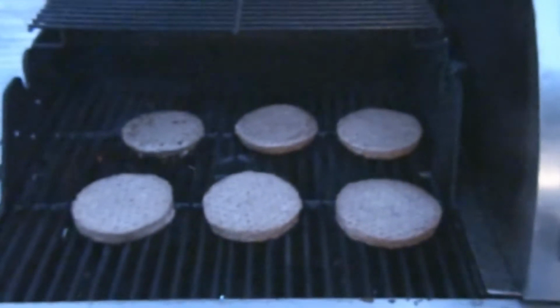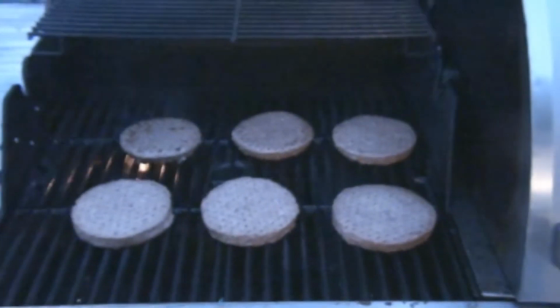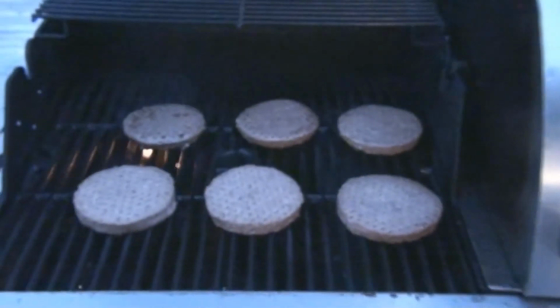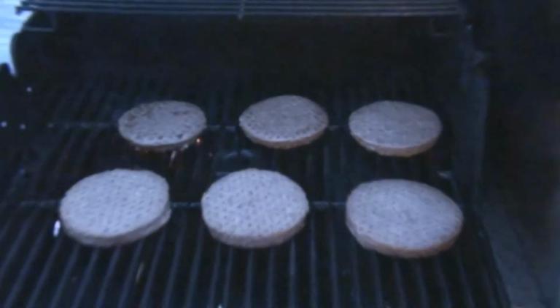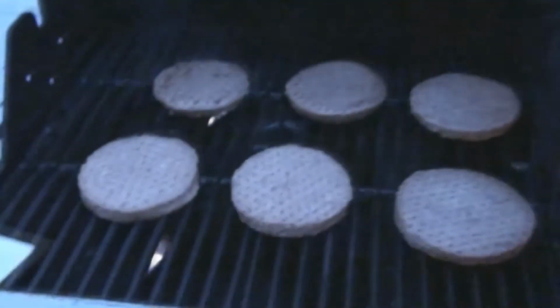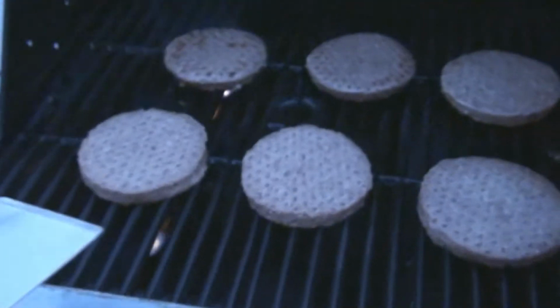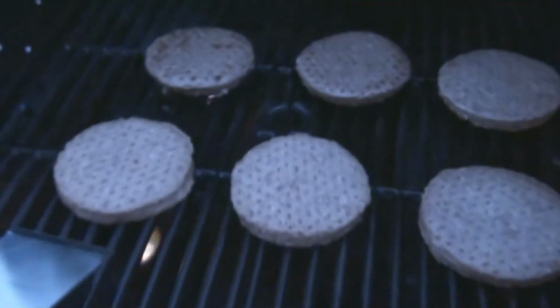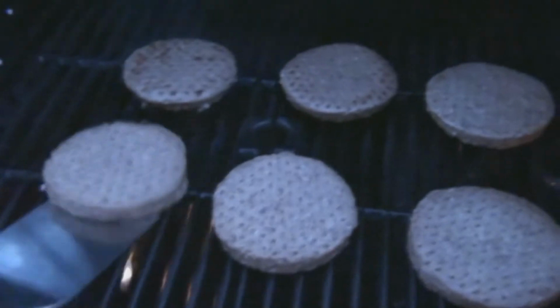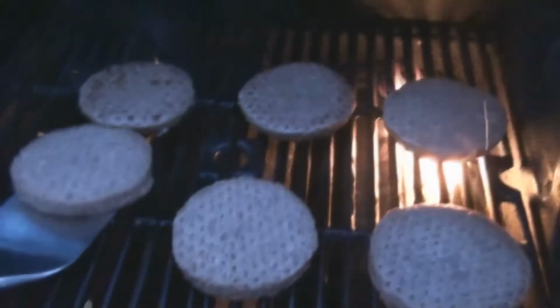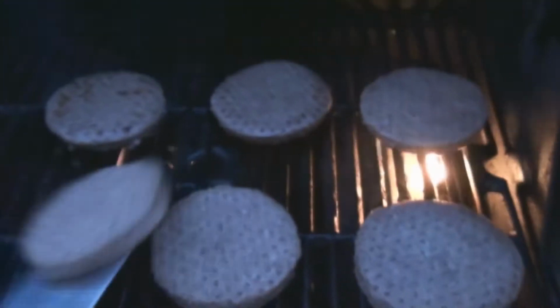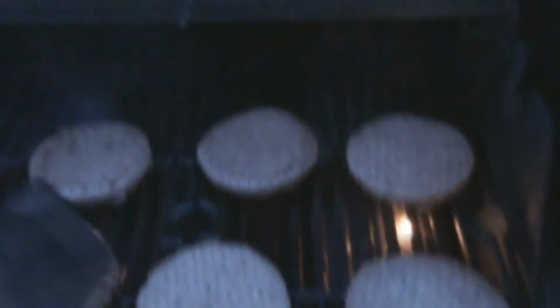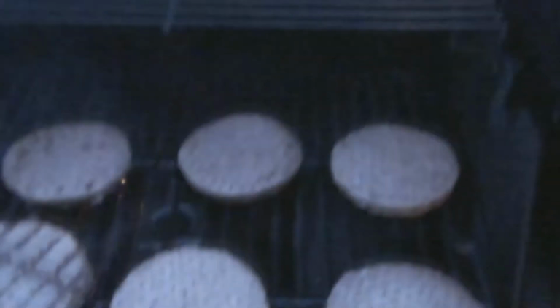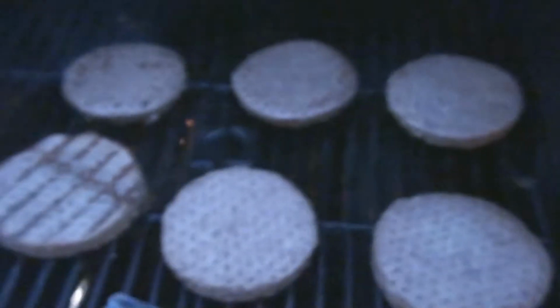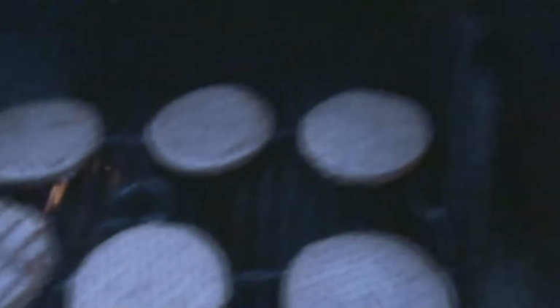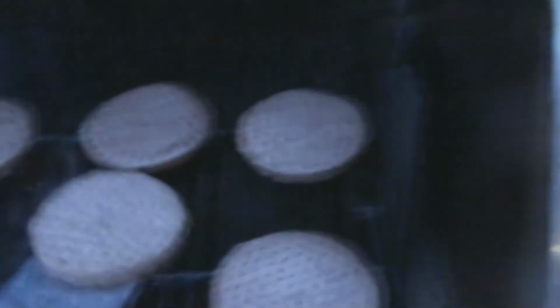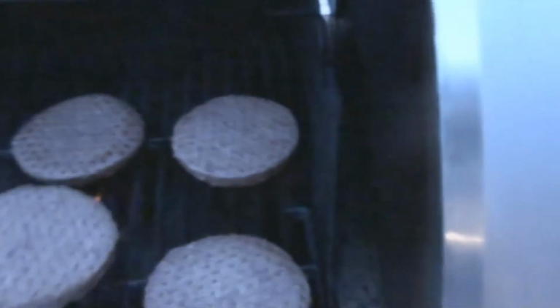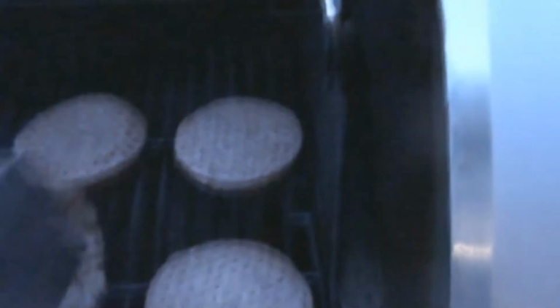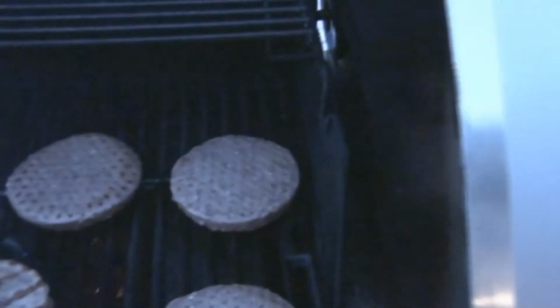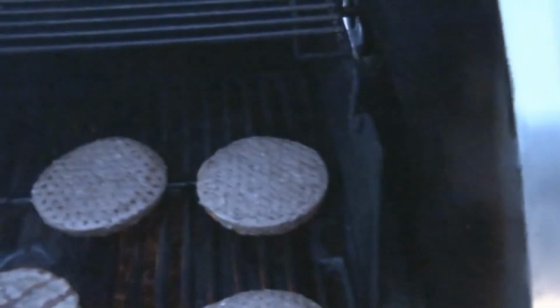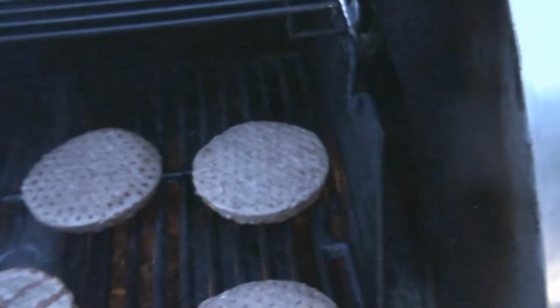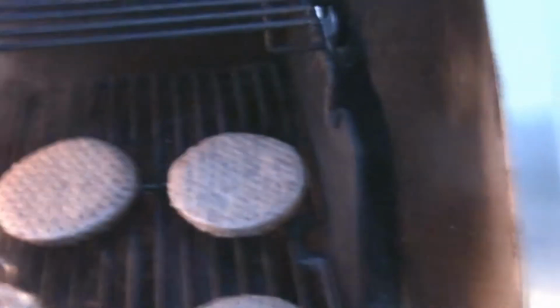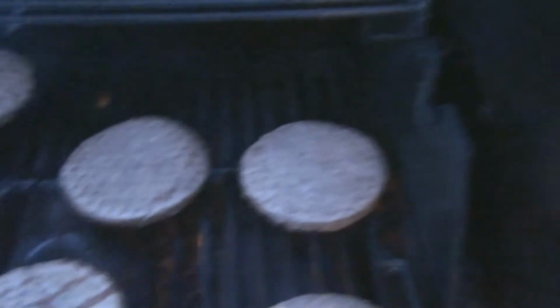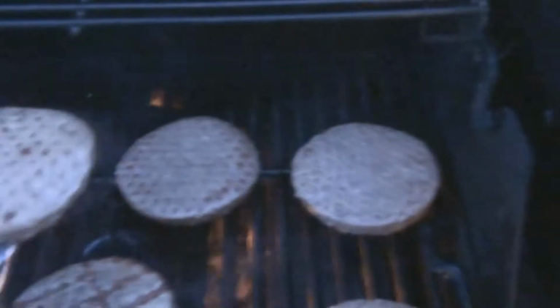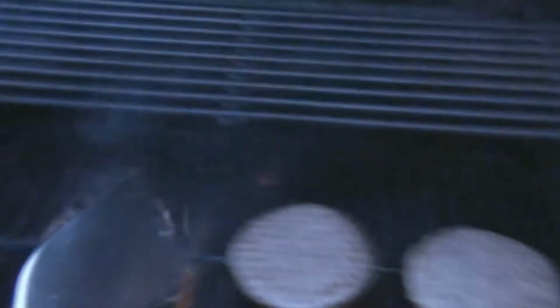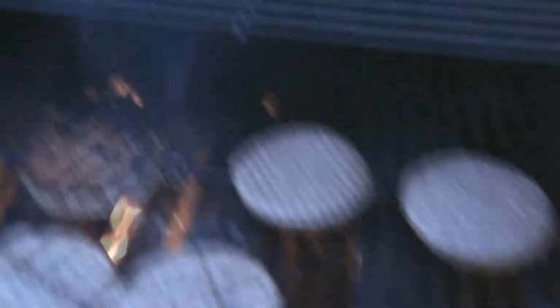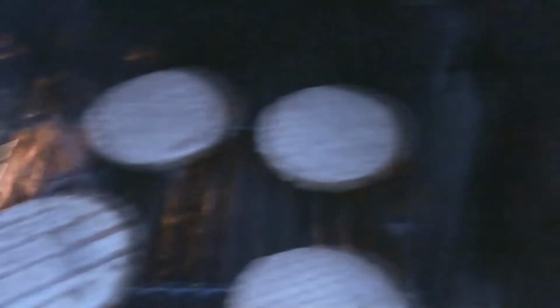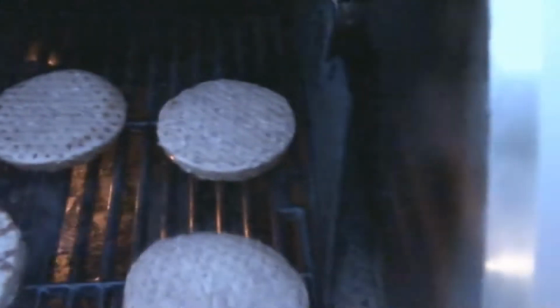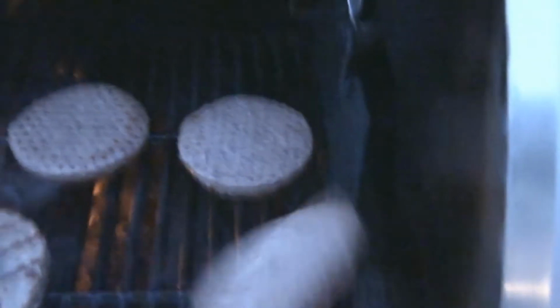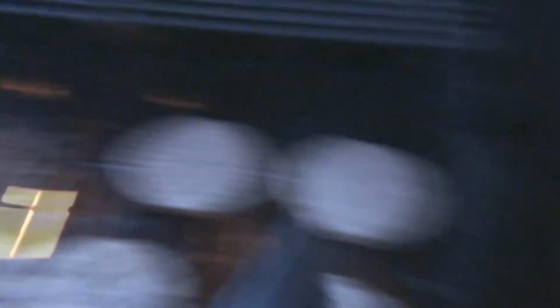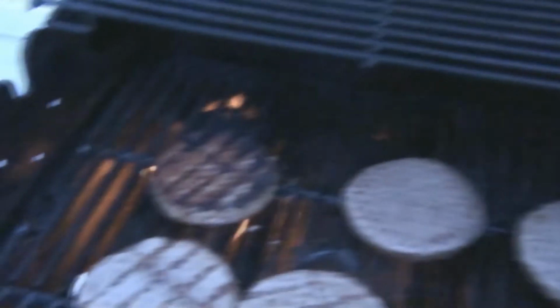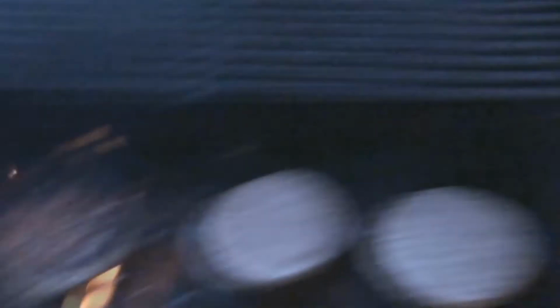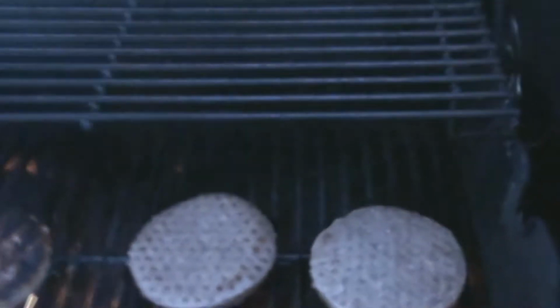It's been about 10 minutes, so I'm going to flip them over now. Let's see how it works. See the glaze on that one? See that?